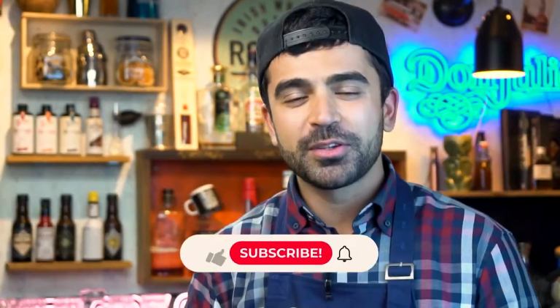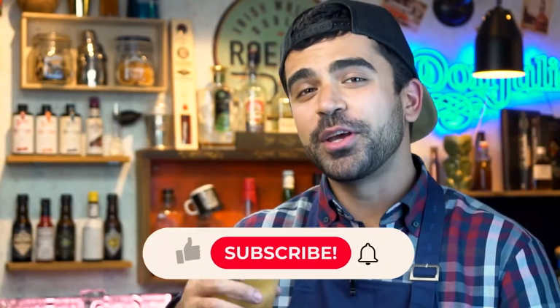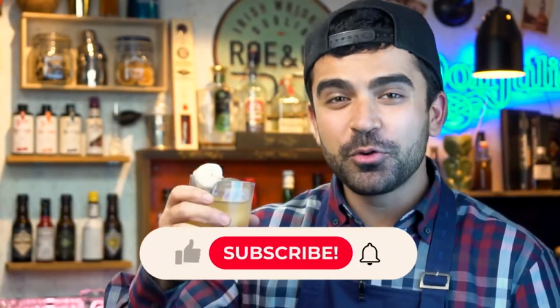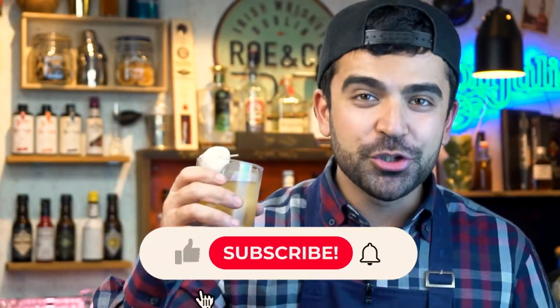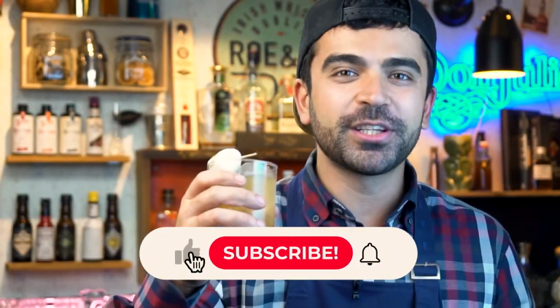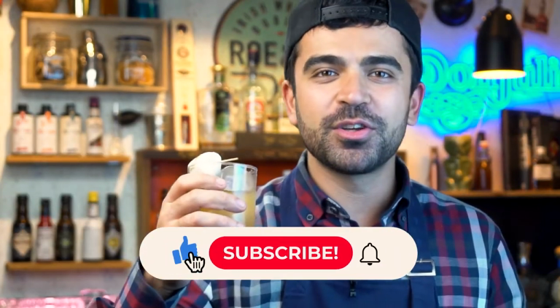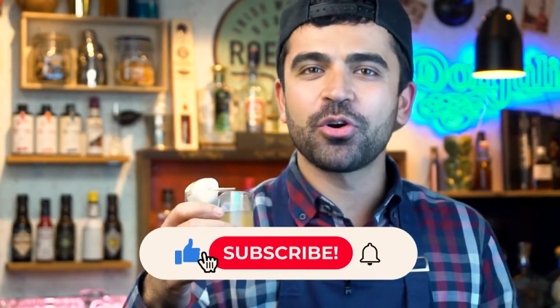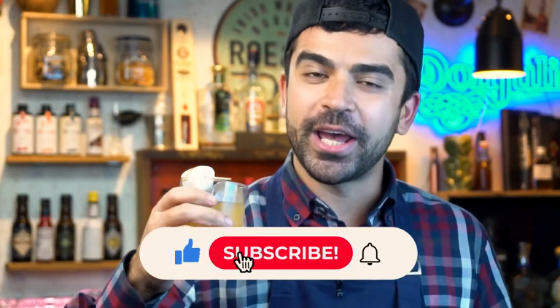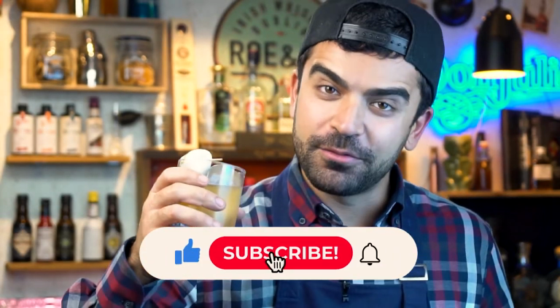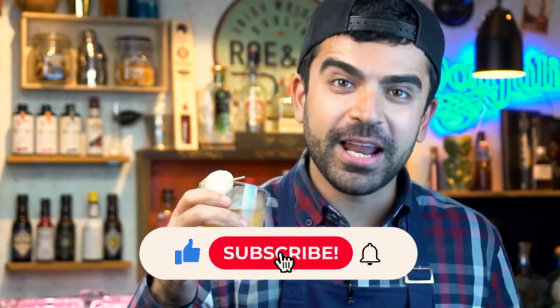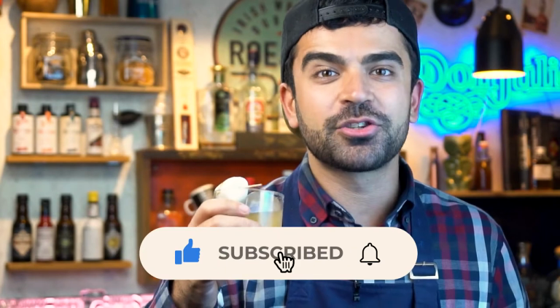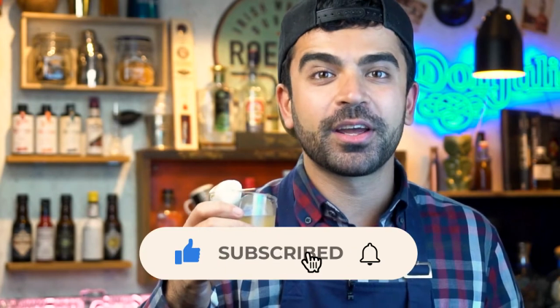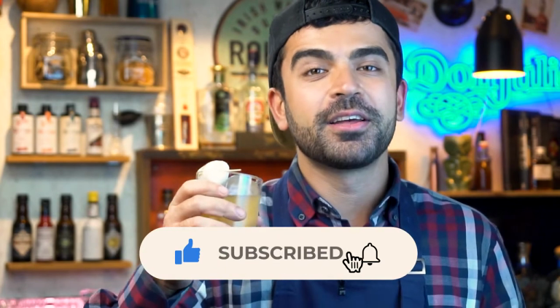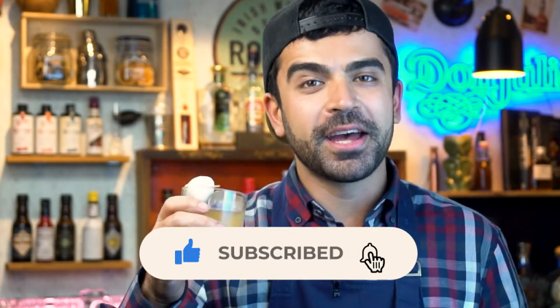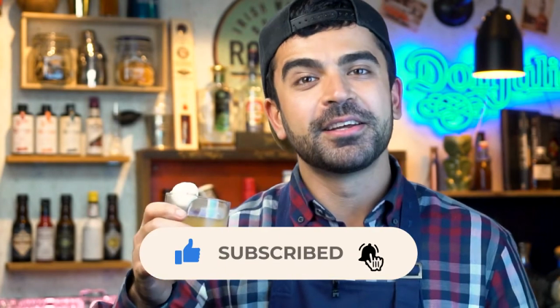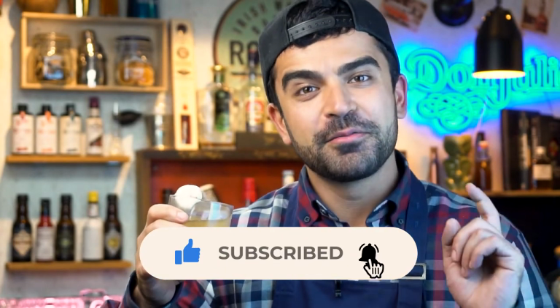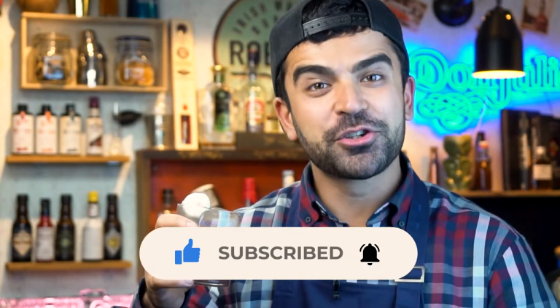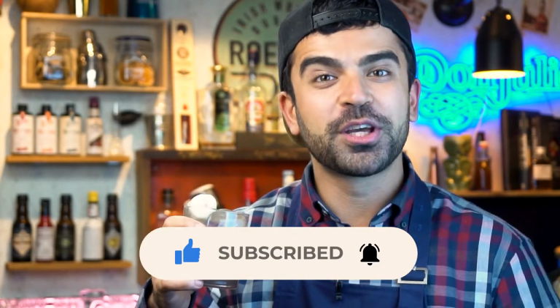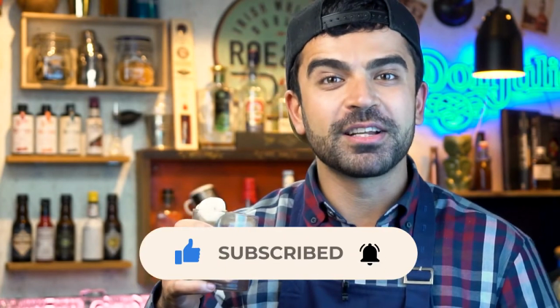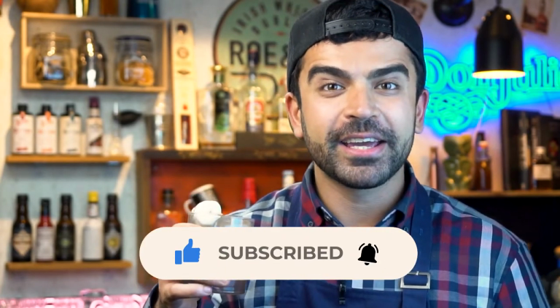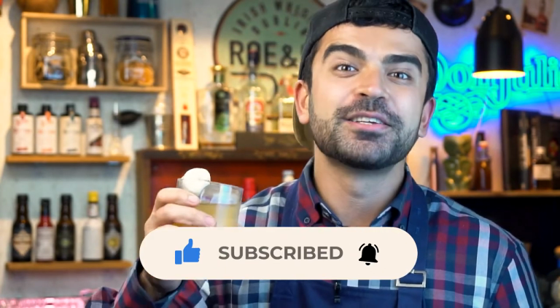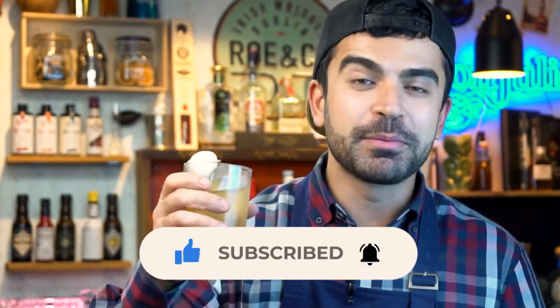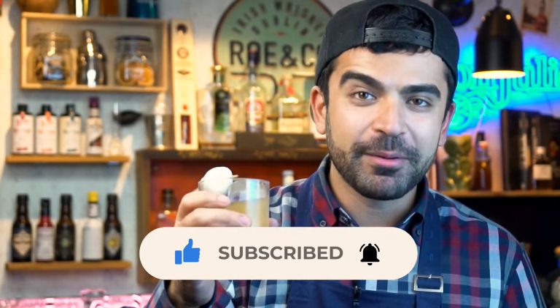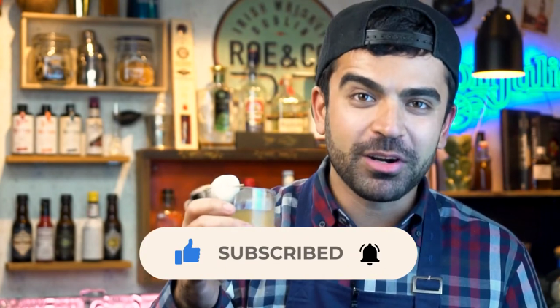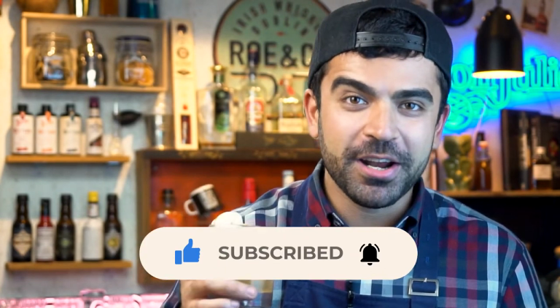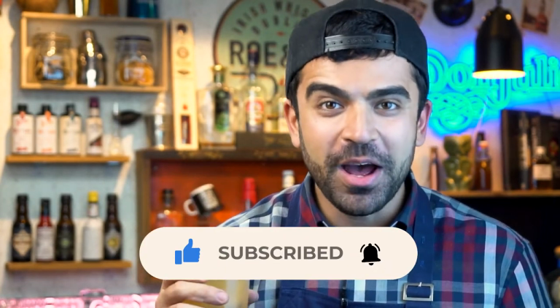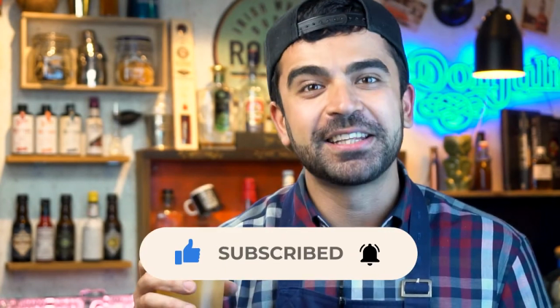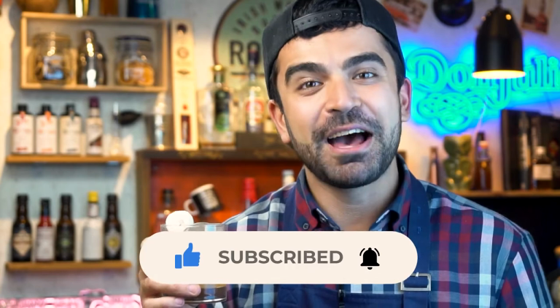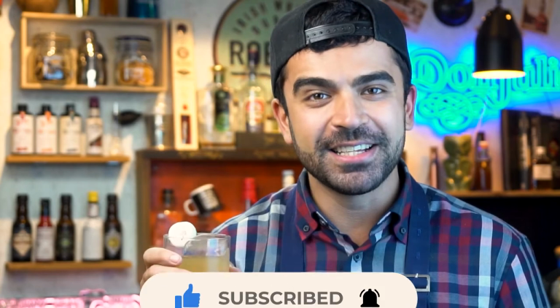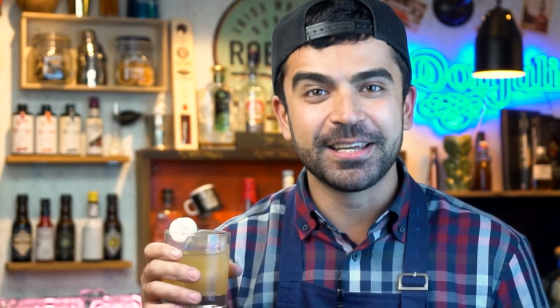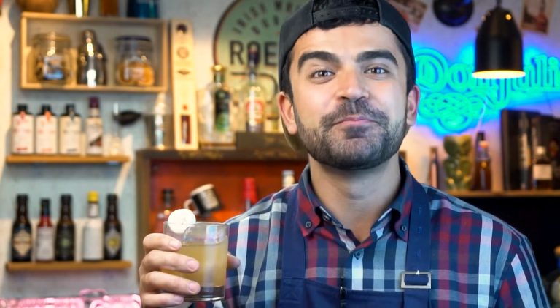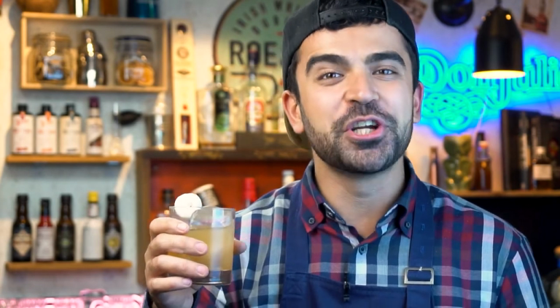So if you enjoyed this video and if you like the drink, make sure to give us a like, subscribe to our channel, and have a nice sip. Cheers!